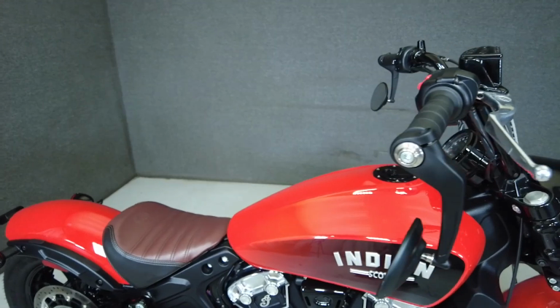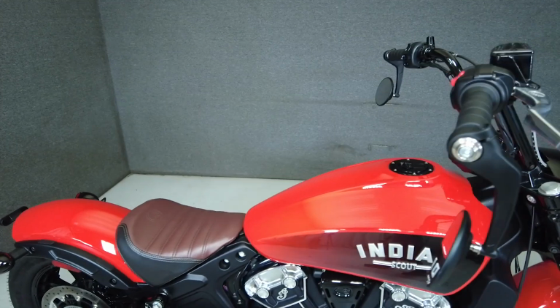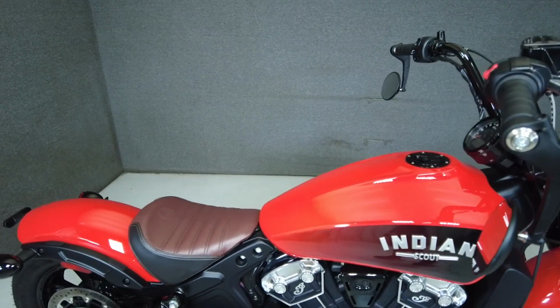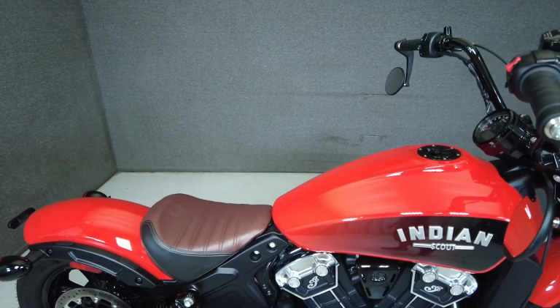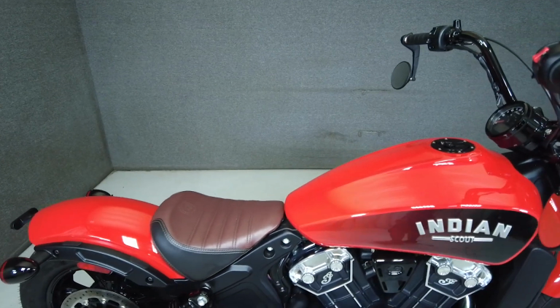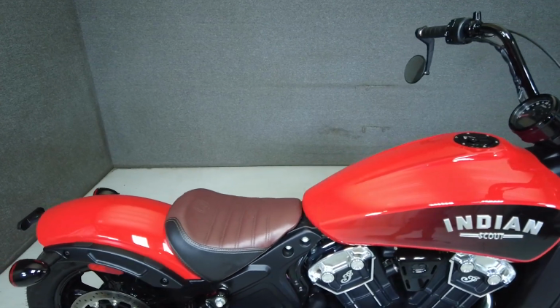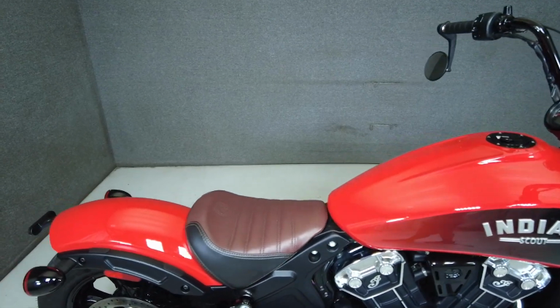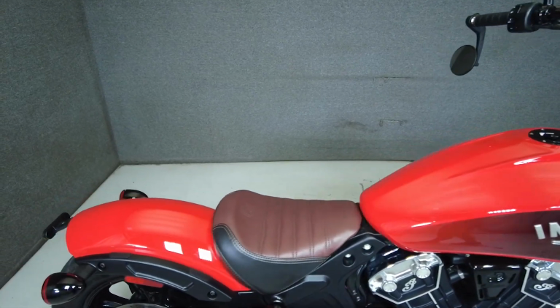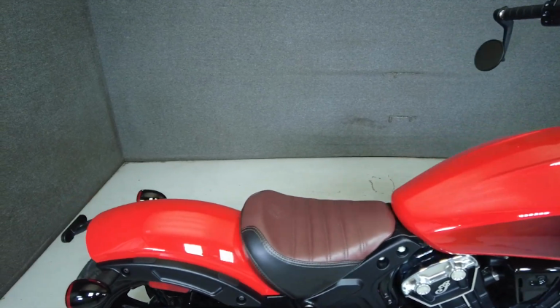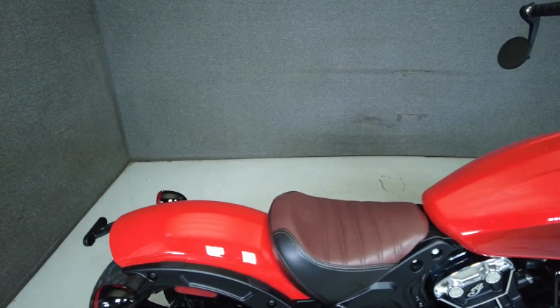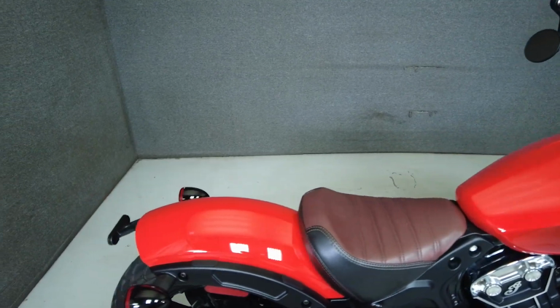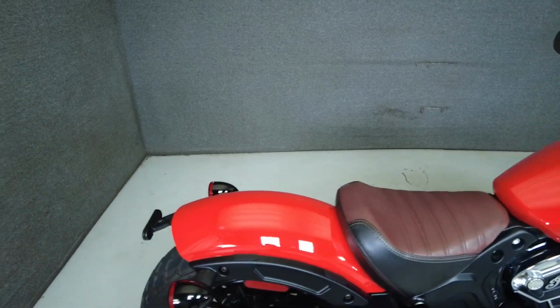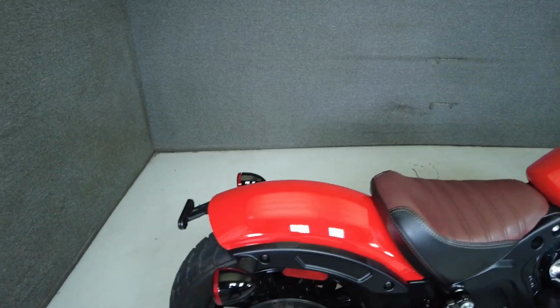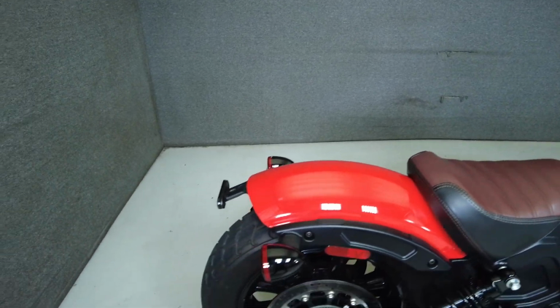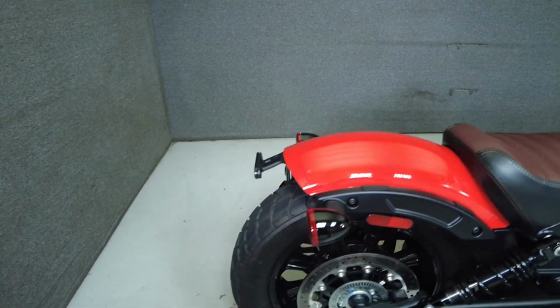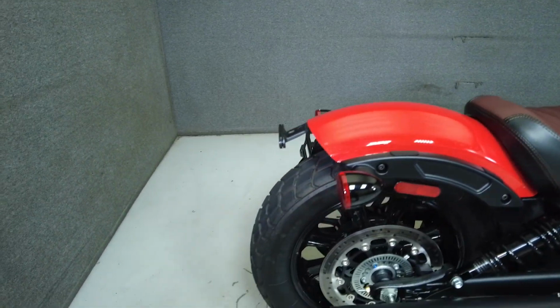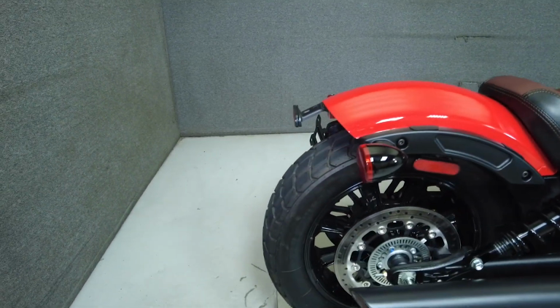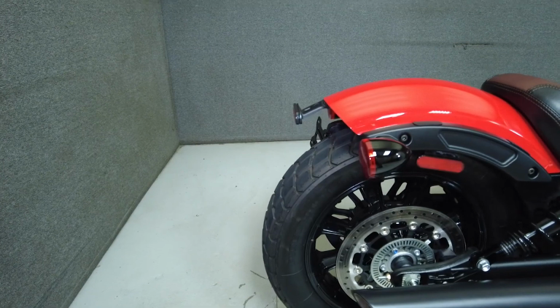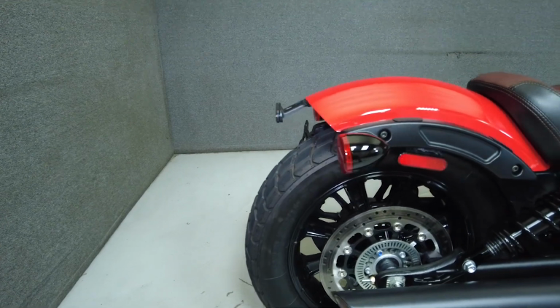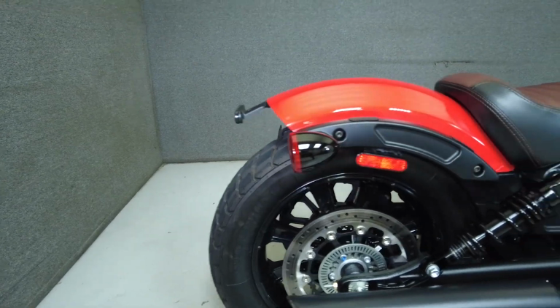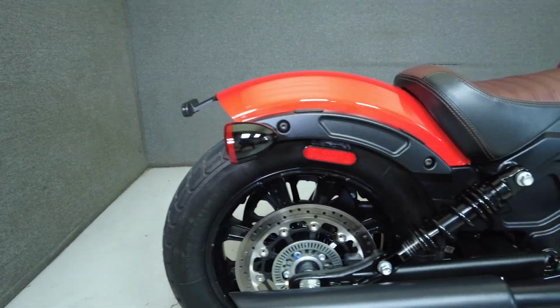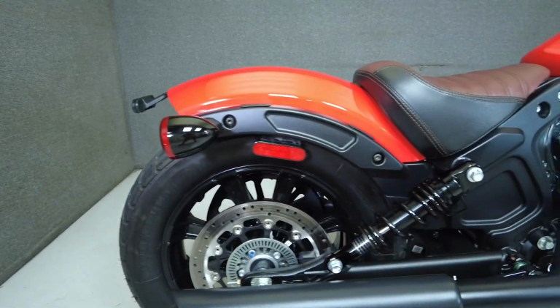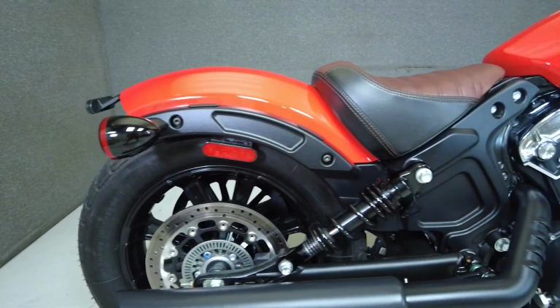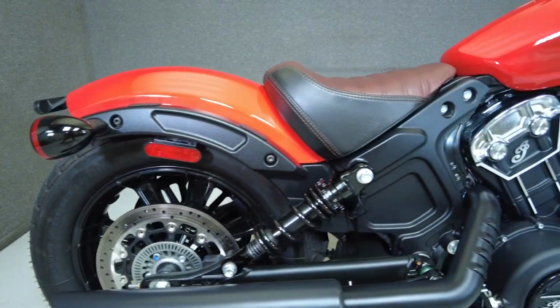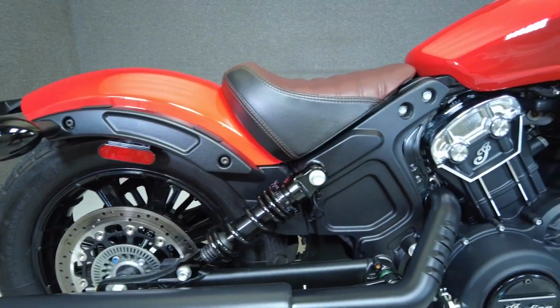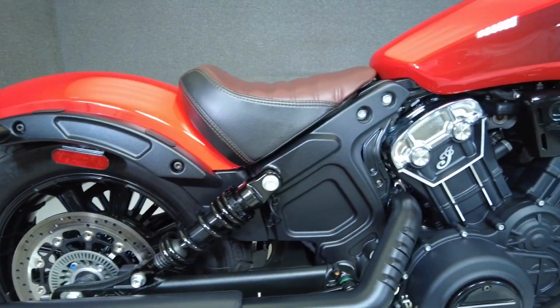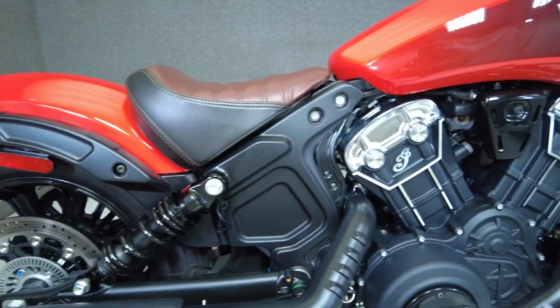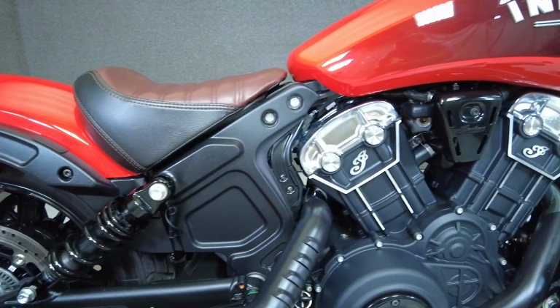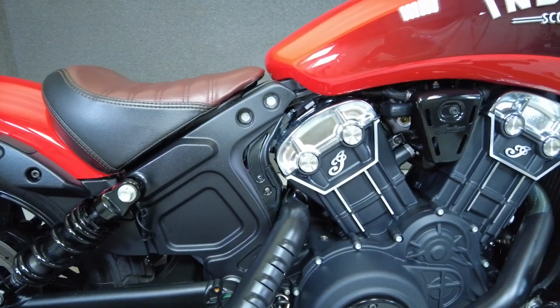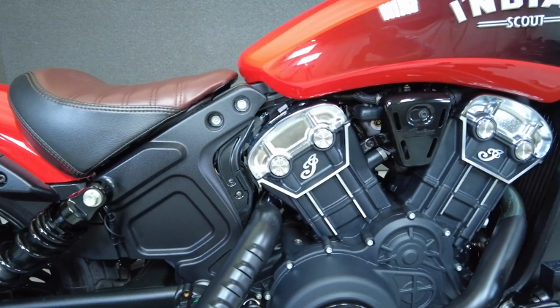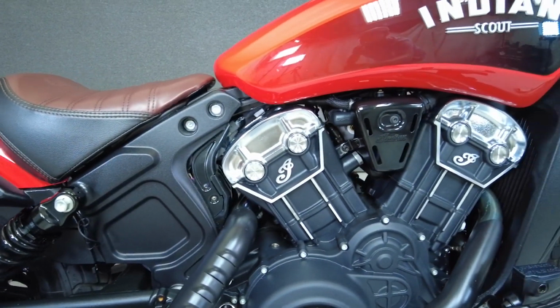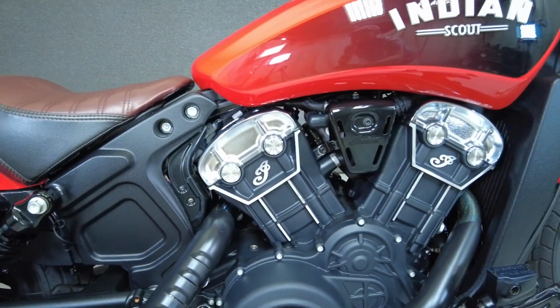The Scout Bobber turns heads with its vintage styling and uncluttered design. Powered by a 69 cubic inch V-twin motor, it puts 100 horsepower and 72 foot-pounds of torque through a 6-speed transmission.